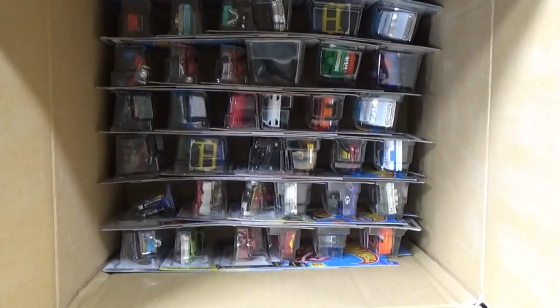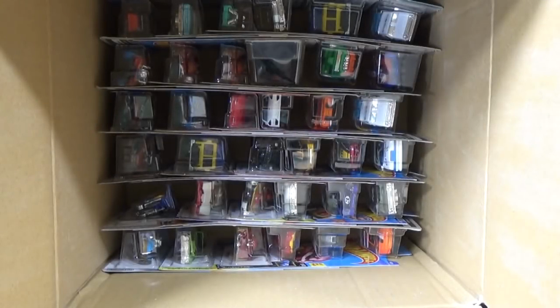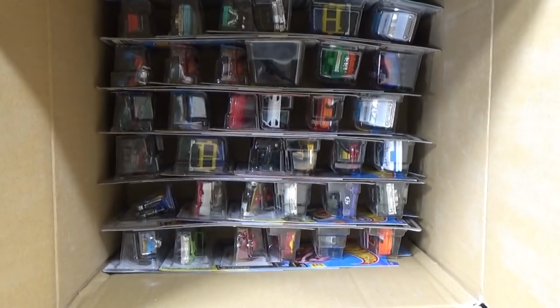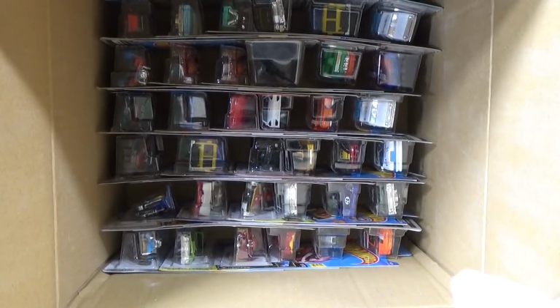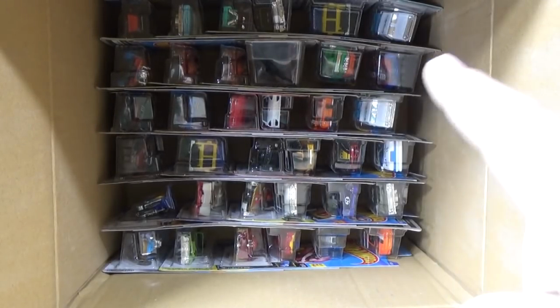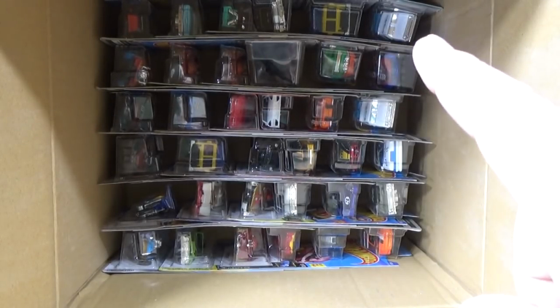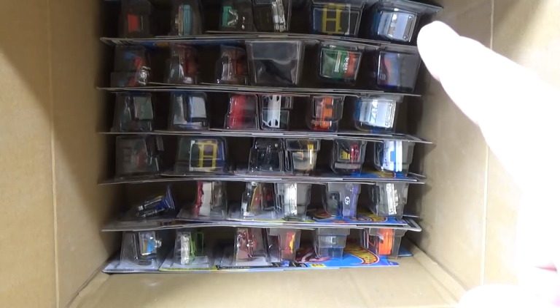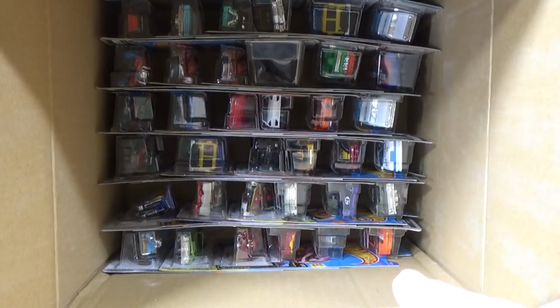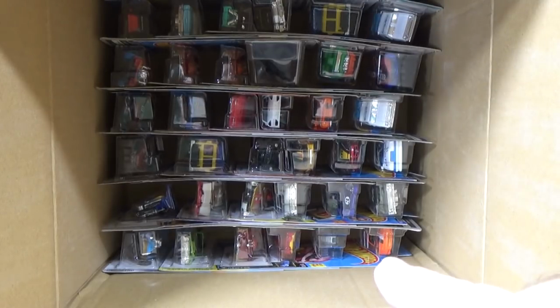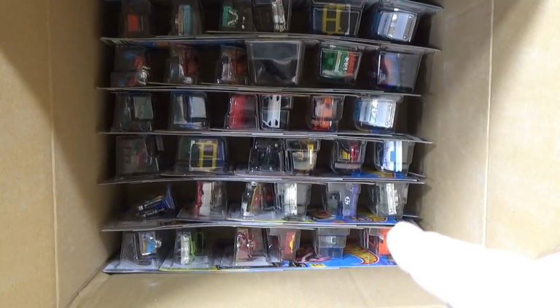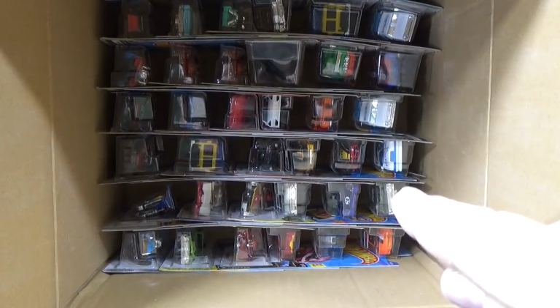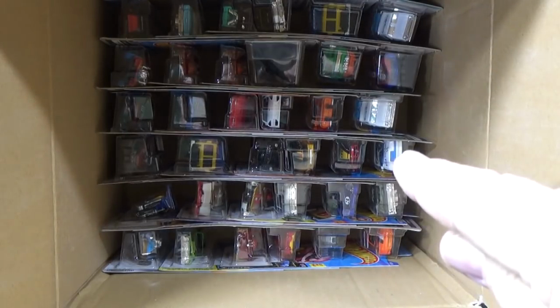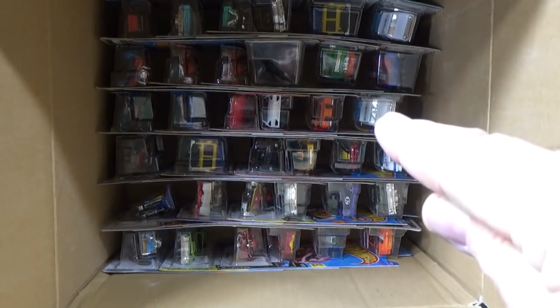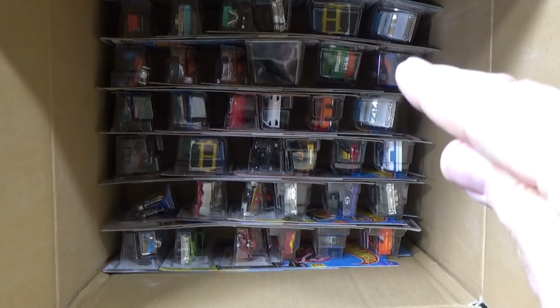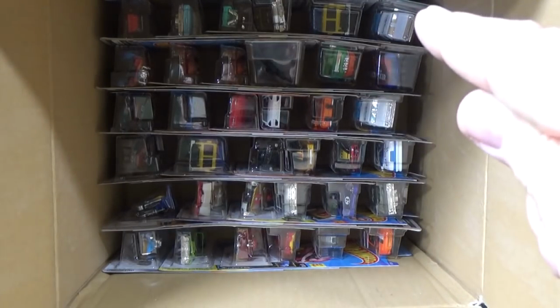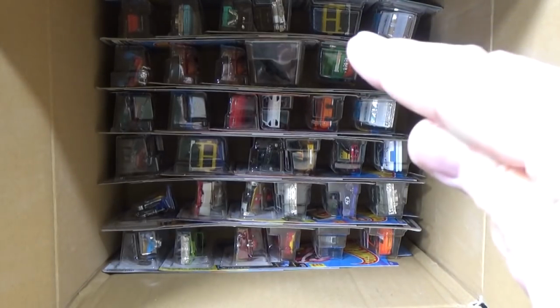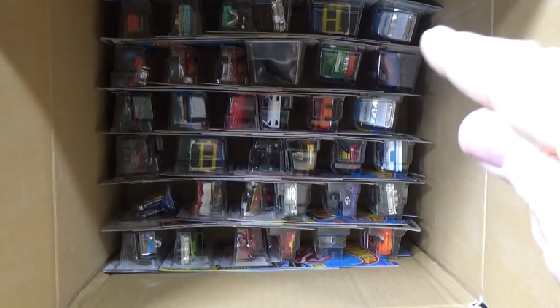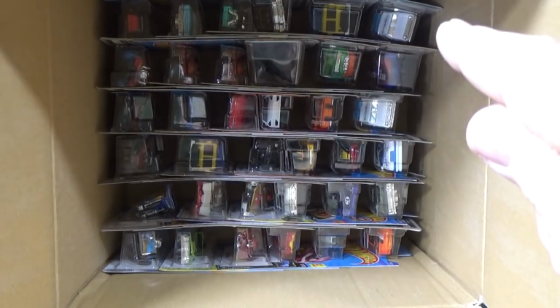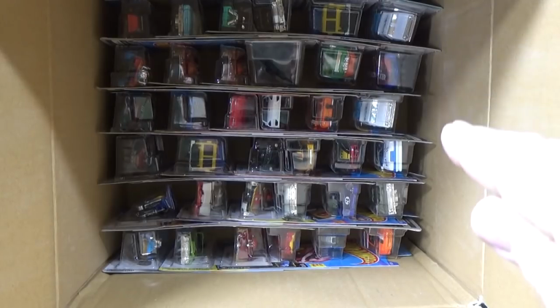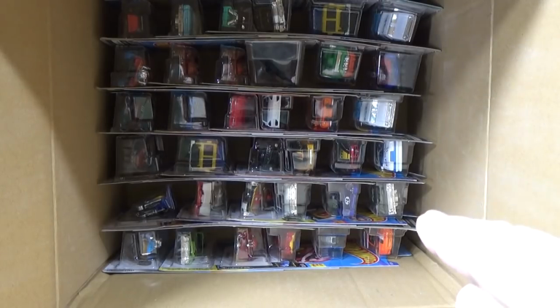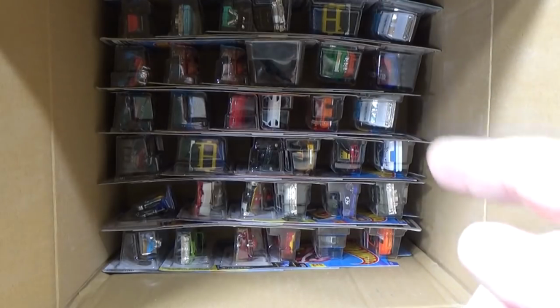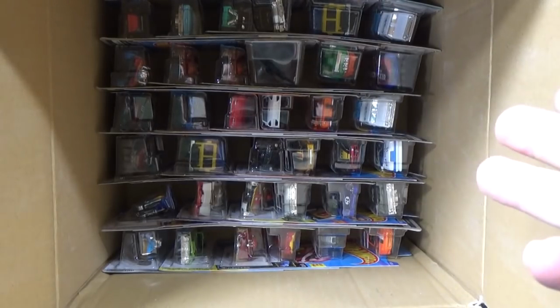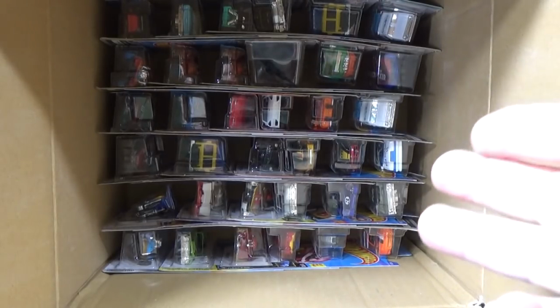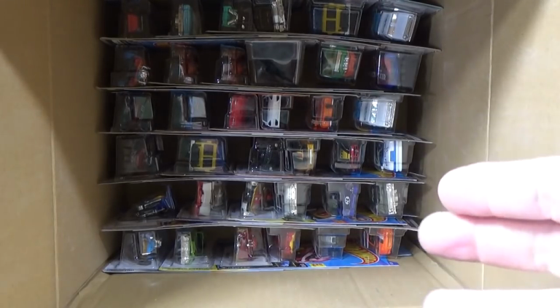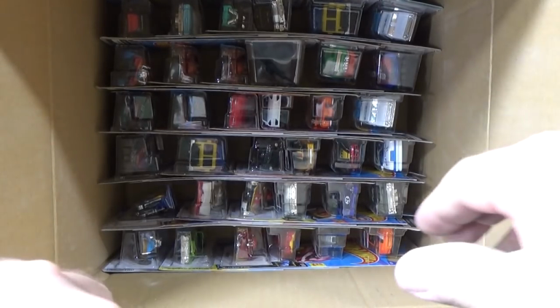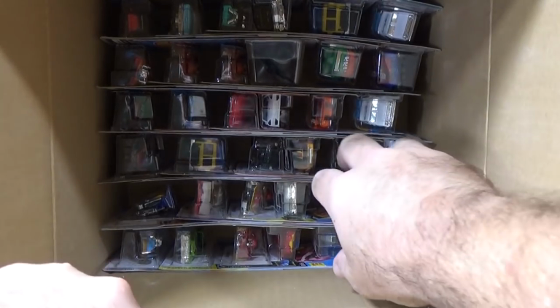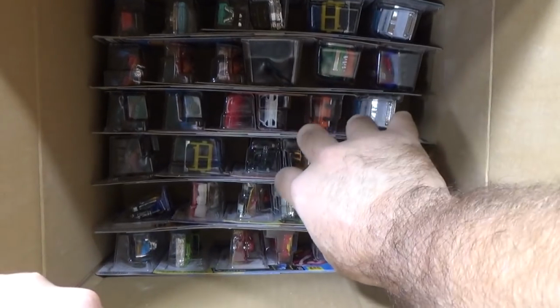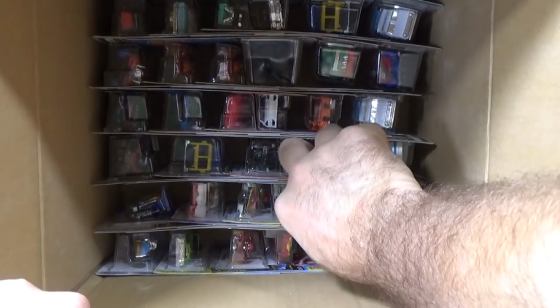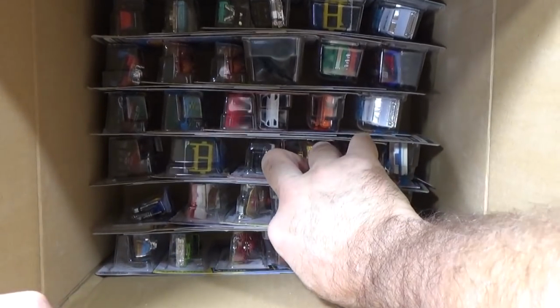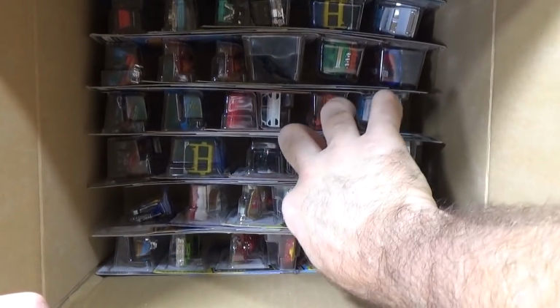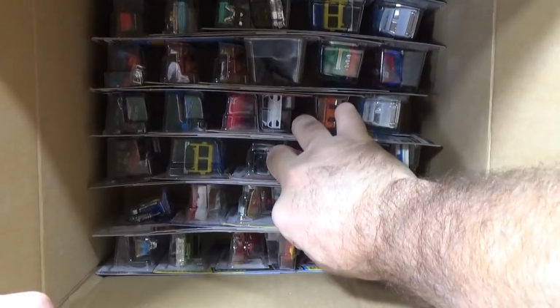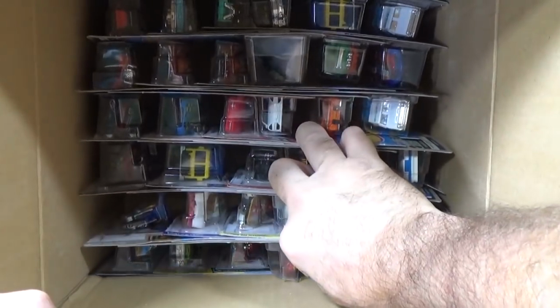And here we go. 1, 2, 3, 4, 5, 6, times 6 — 36. Yeah, 72 cars in the case: 36 on the bottom, 36 on the top.